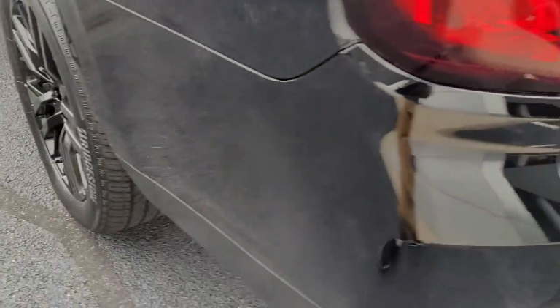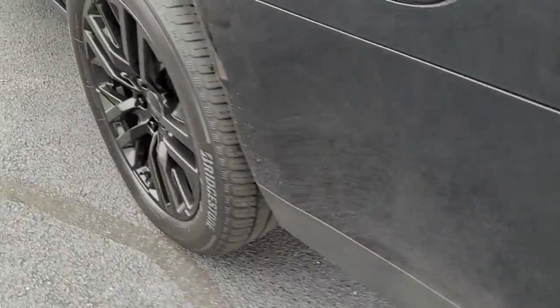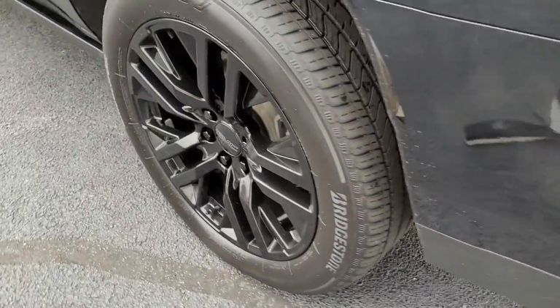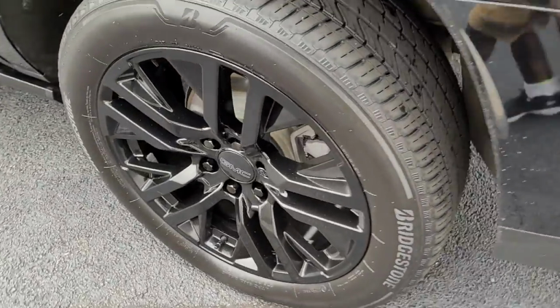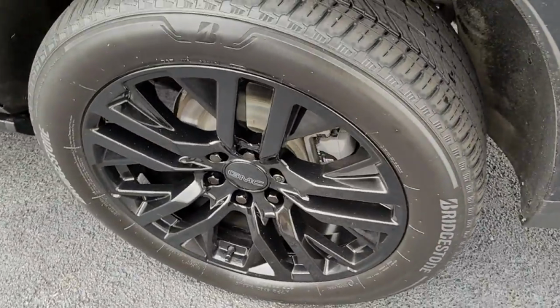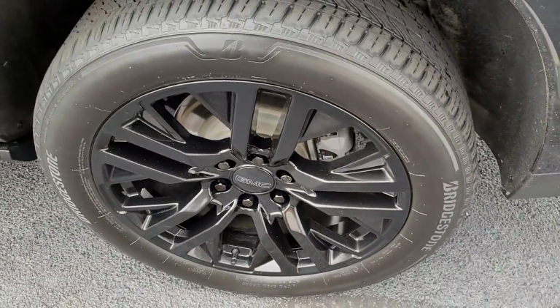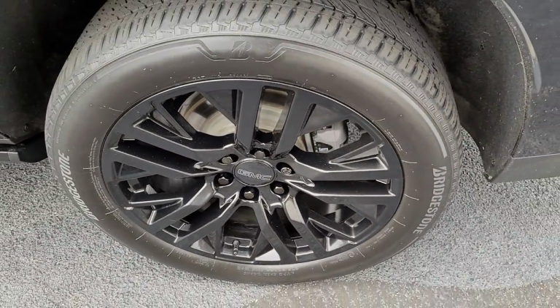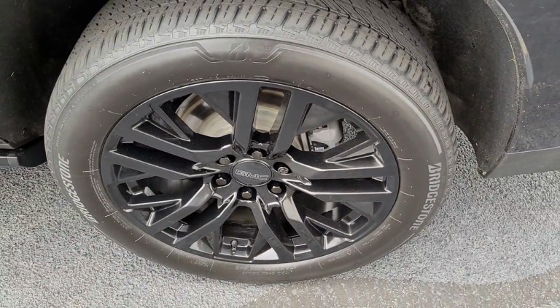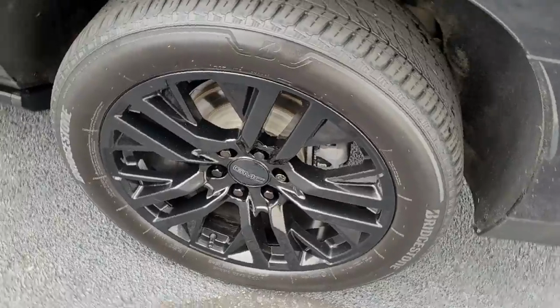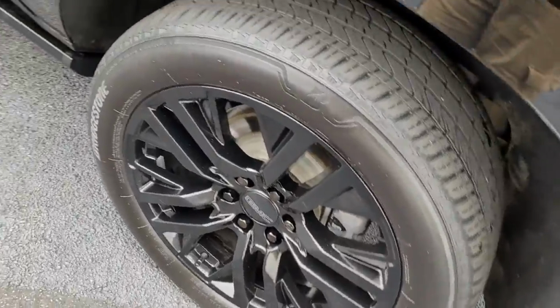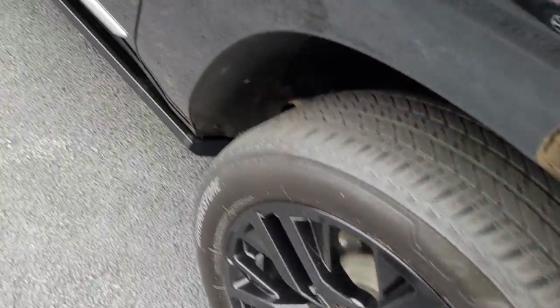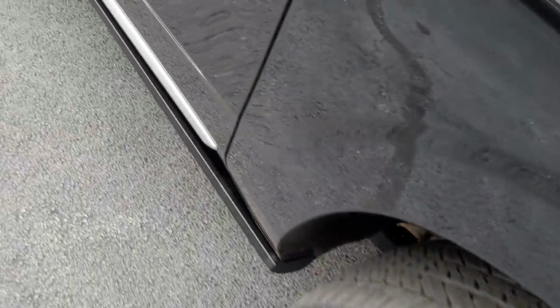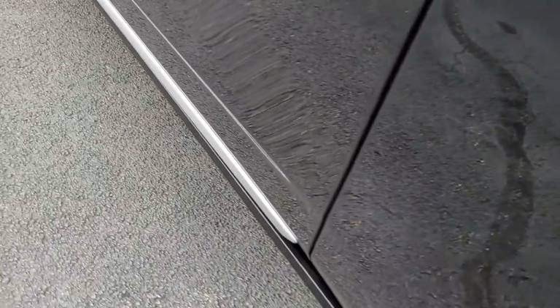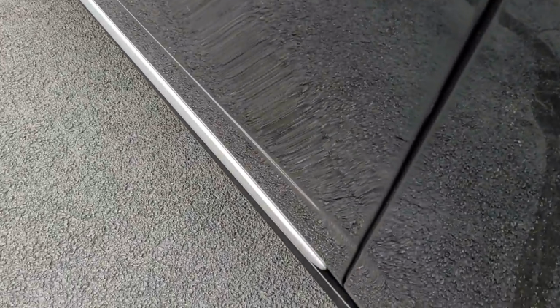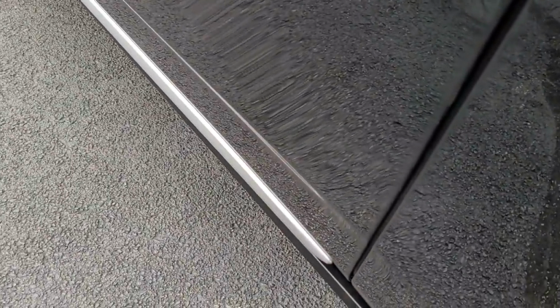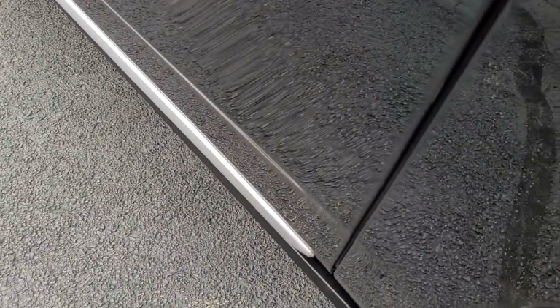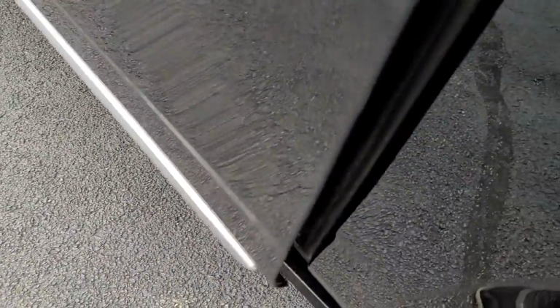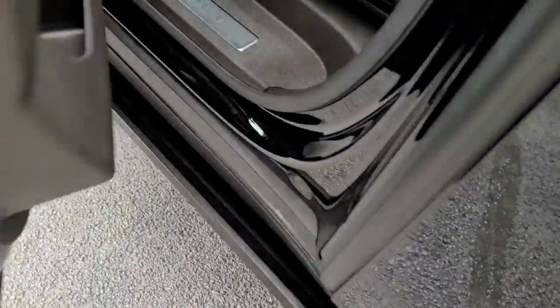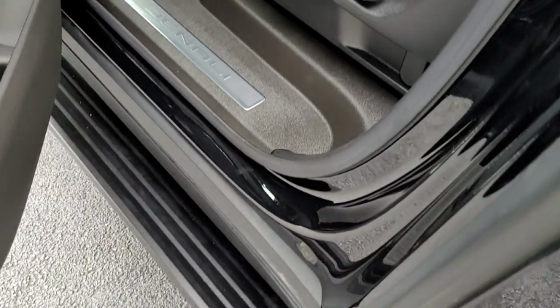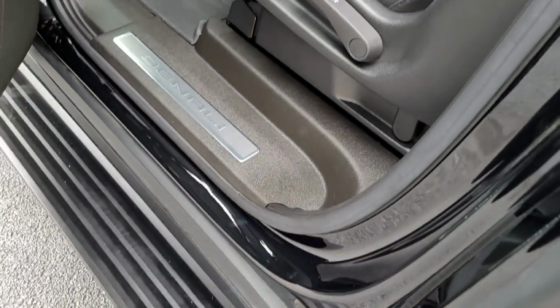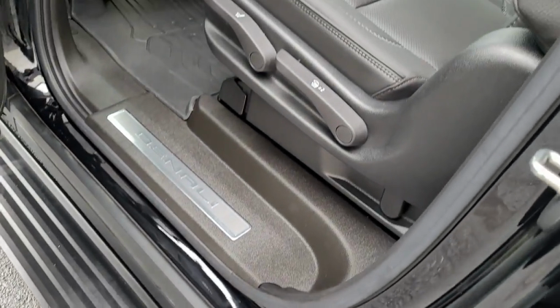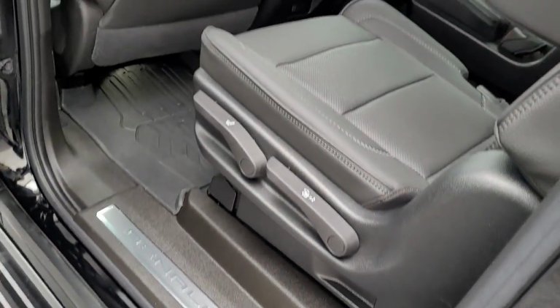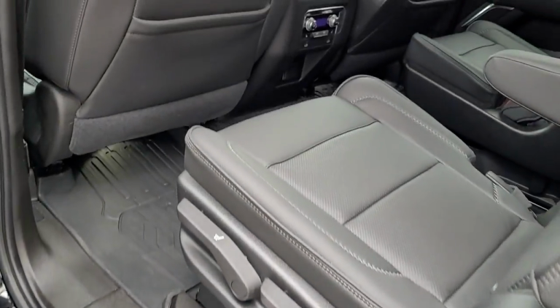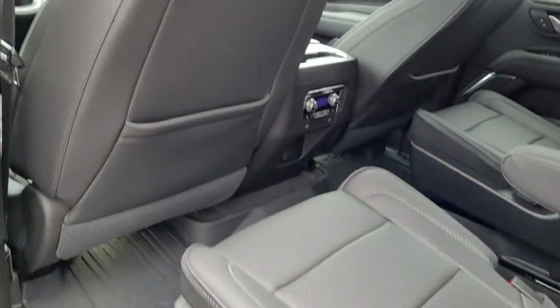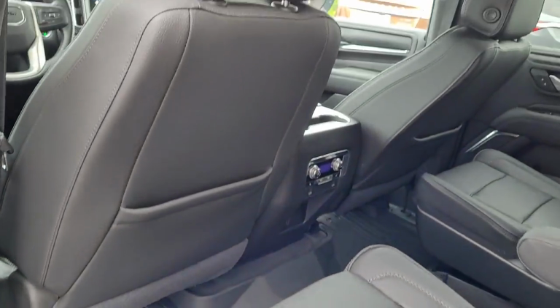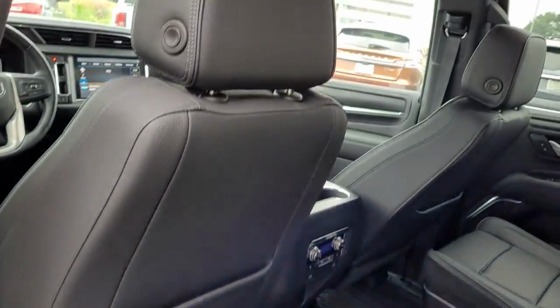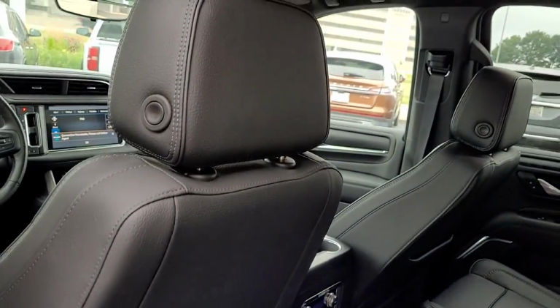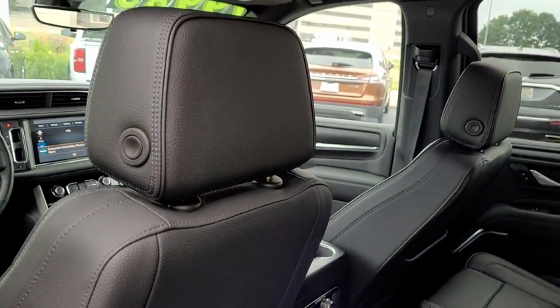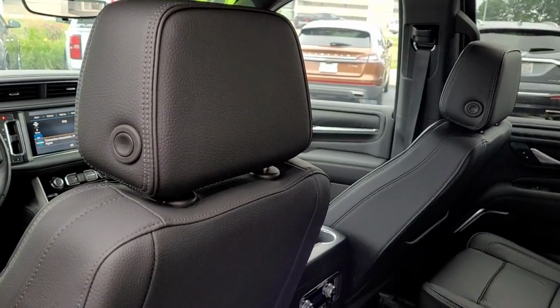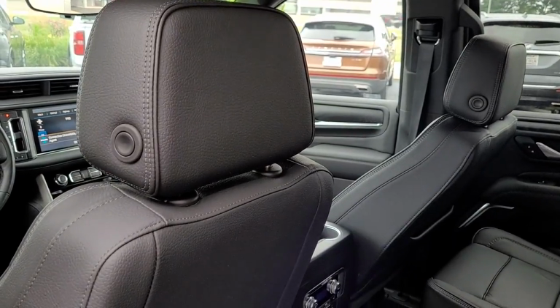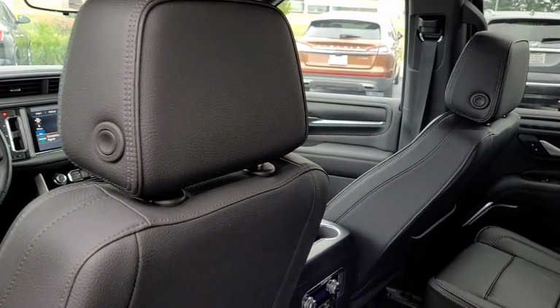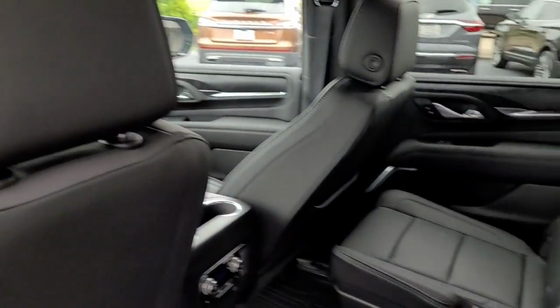Panoramic roof, navigation system, keyless entry, remote engine start, eight-cylinder engine, cooled front seats, premium sound system, heated rear seats, power passenger seat, satellite radio.